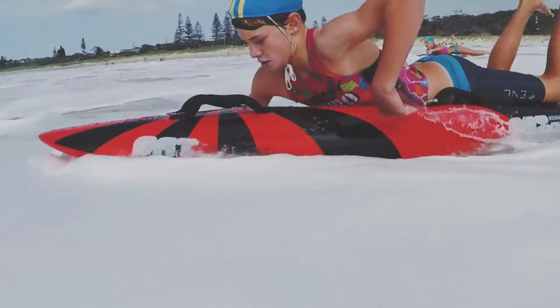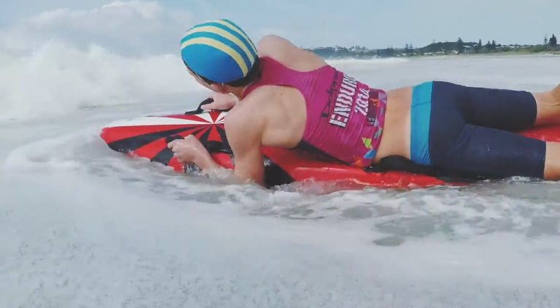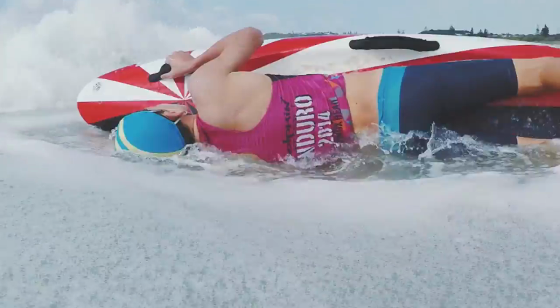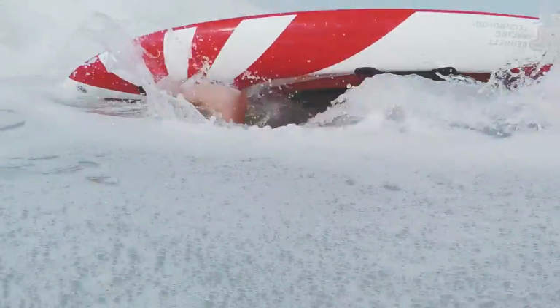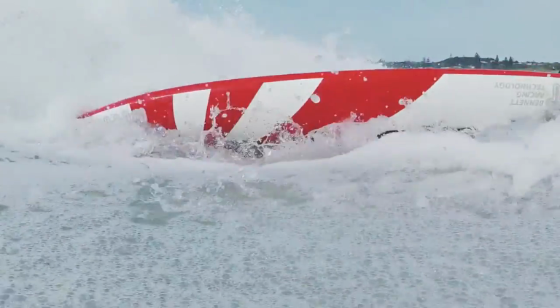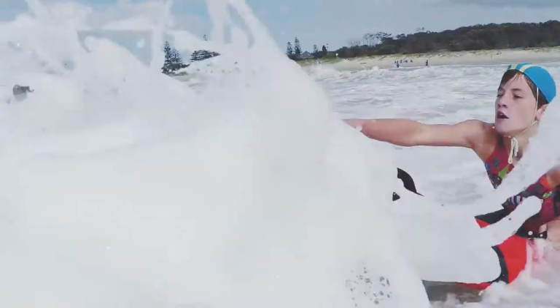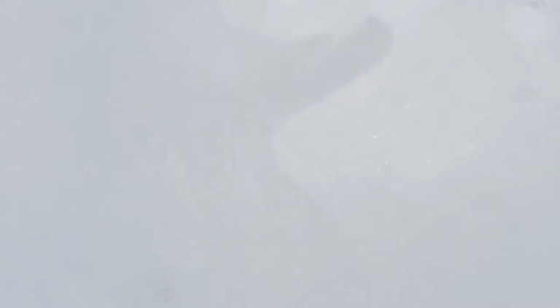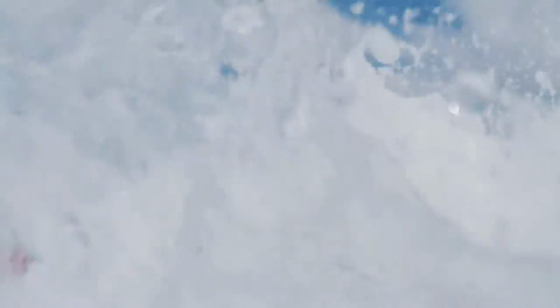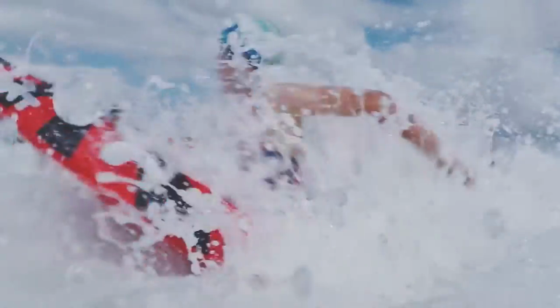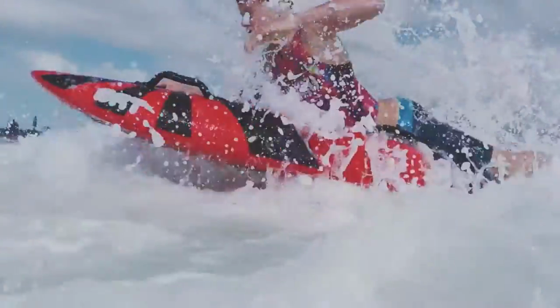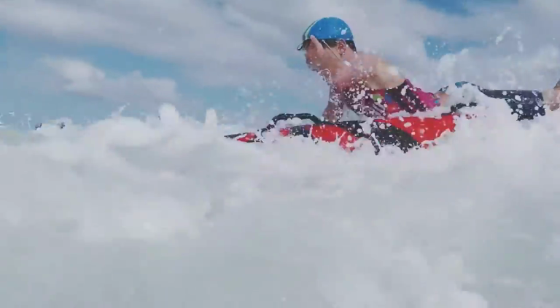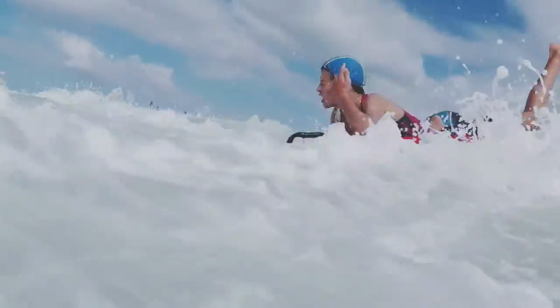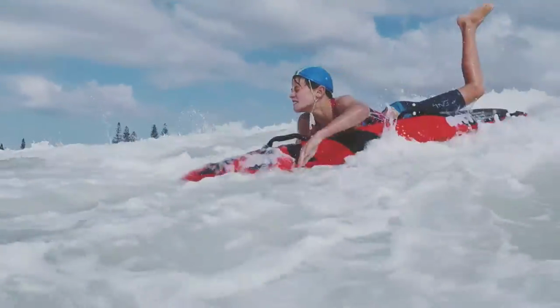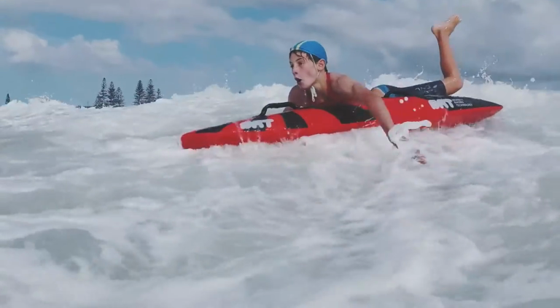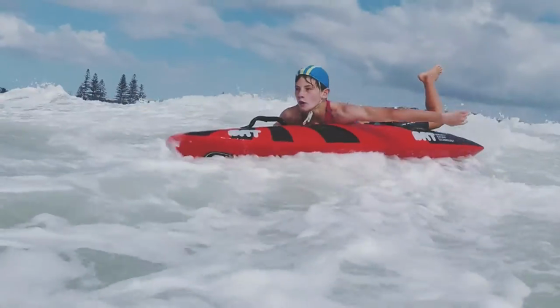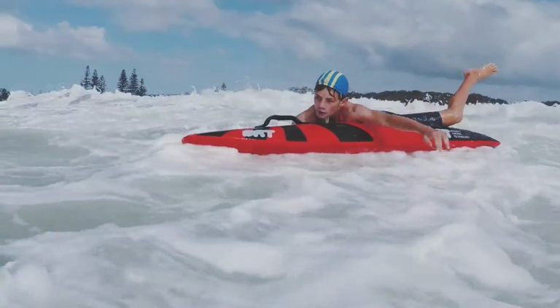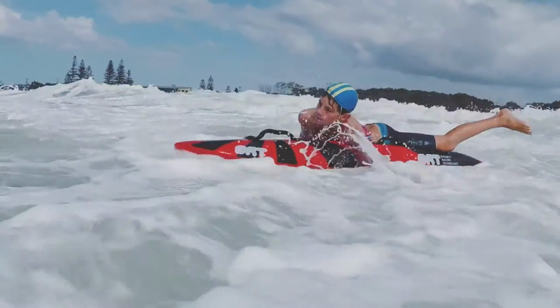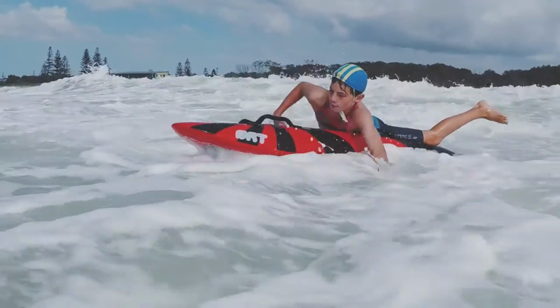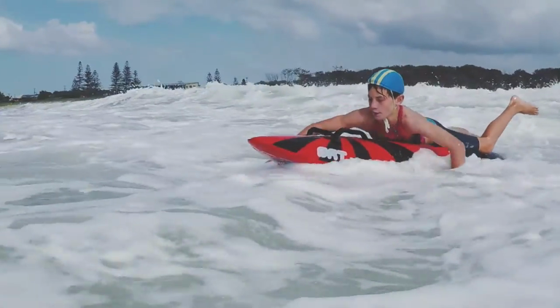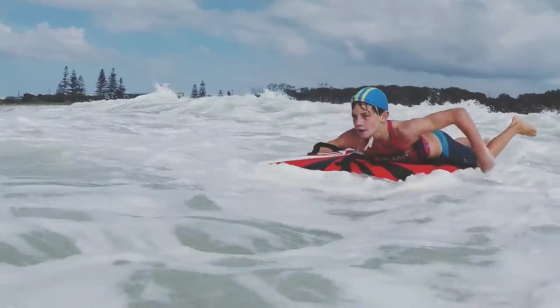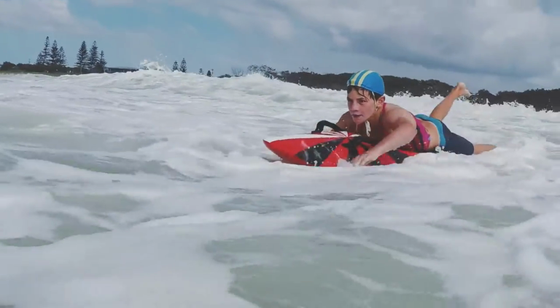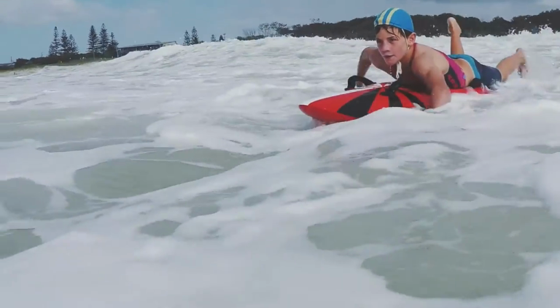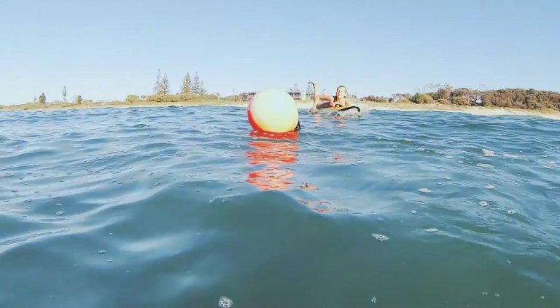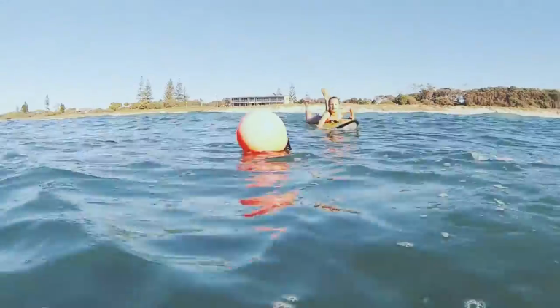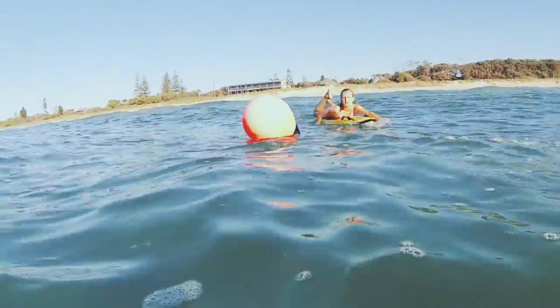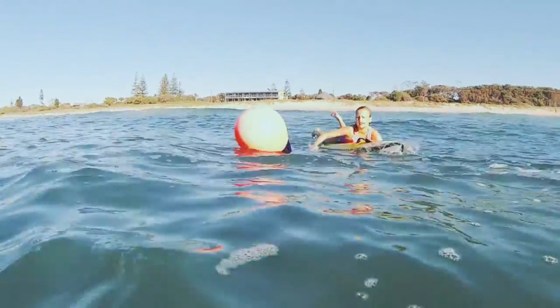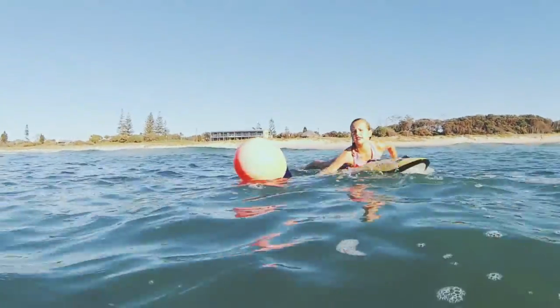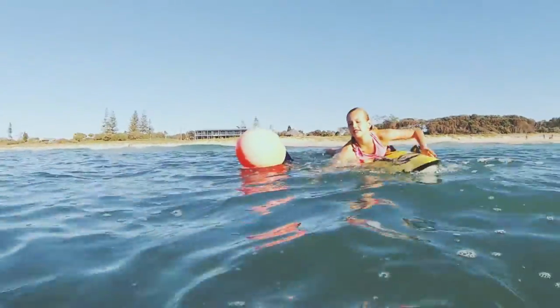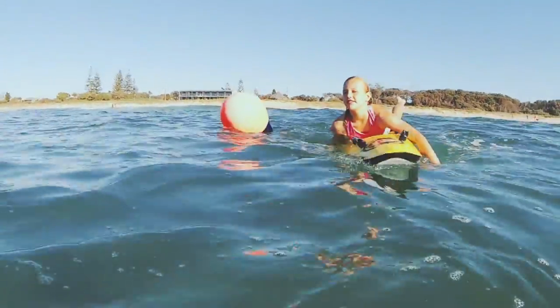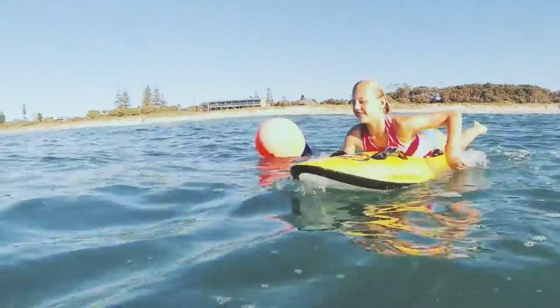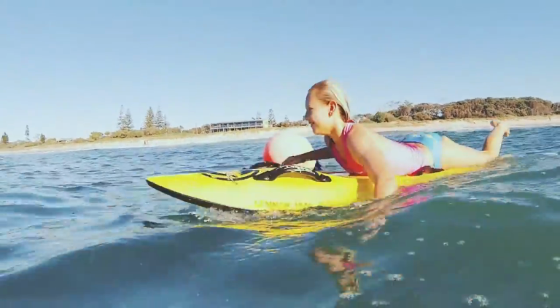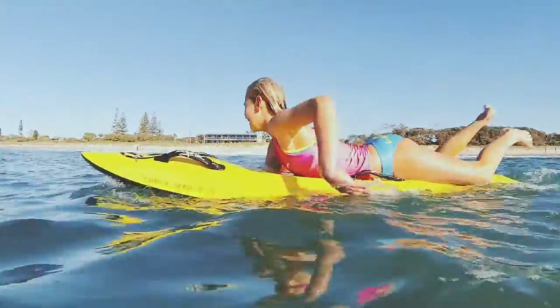Use the skills of roll and pop to get past the breaking waves. Use your arms in a freestyle motion to paddle through the water. Paddle out and around the can, then paddle back towards the beach.